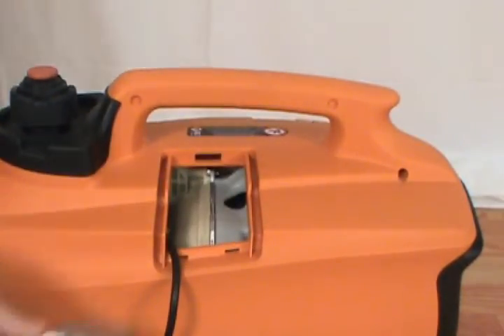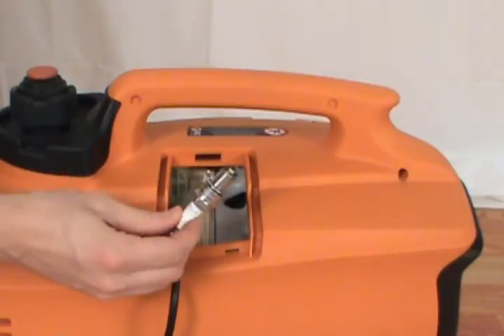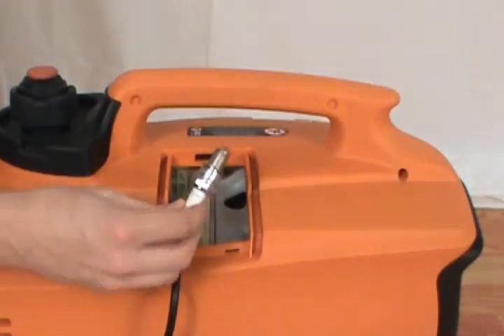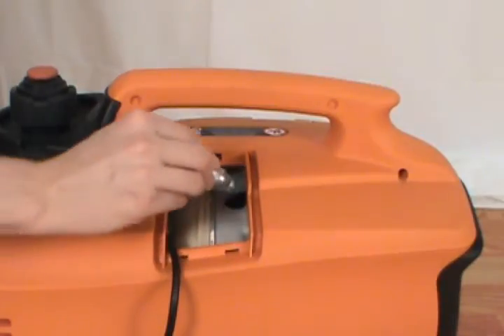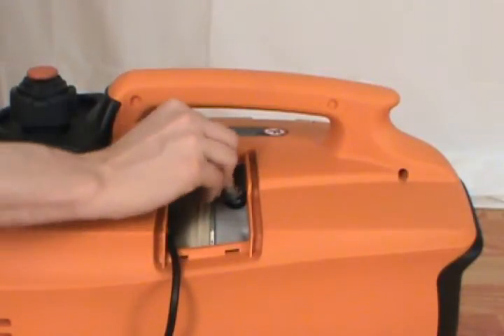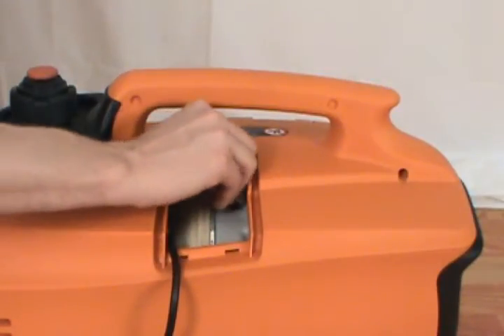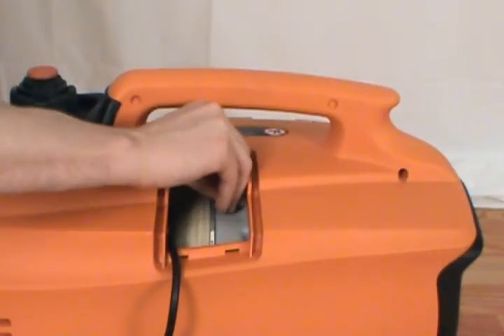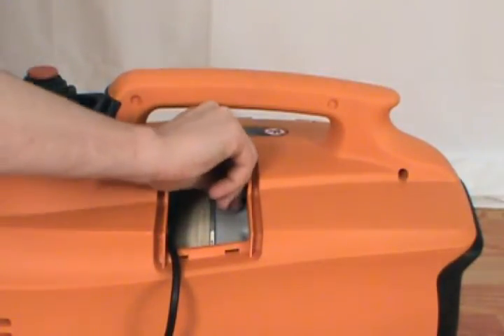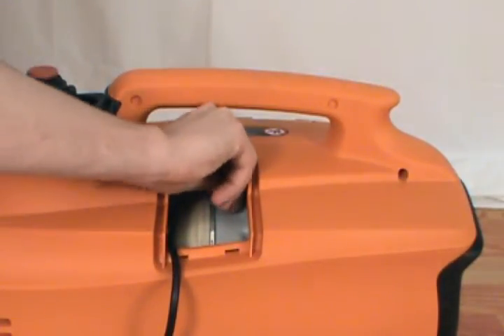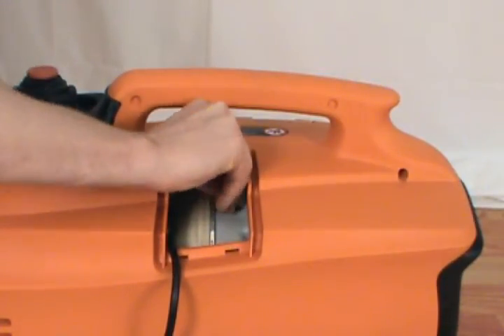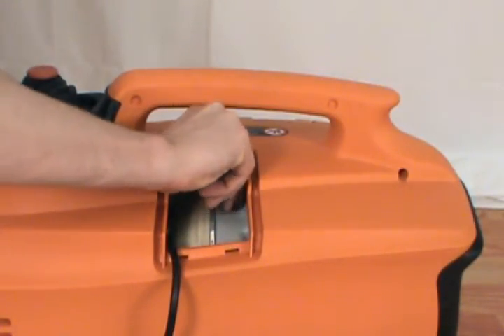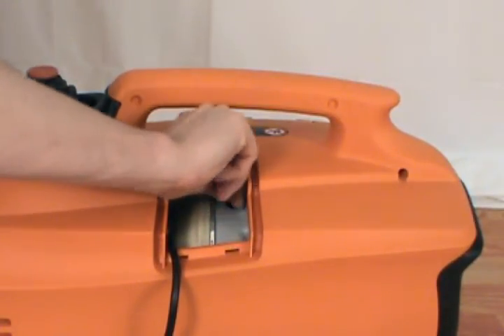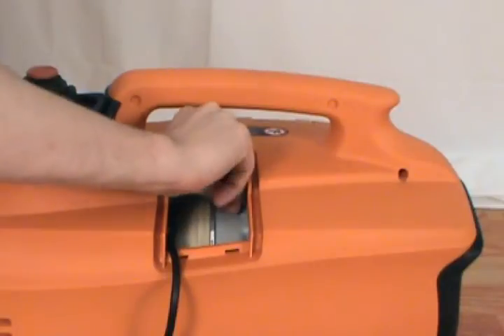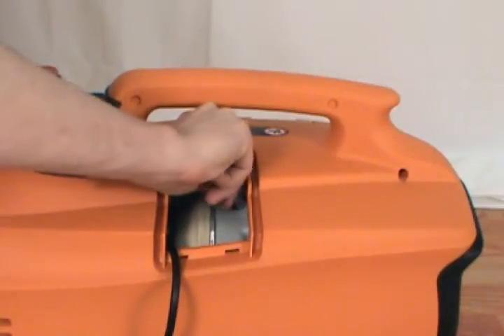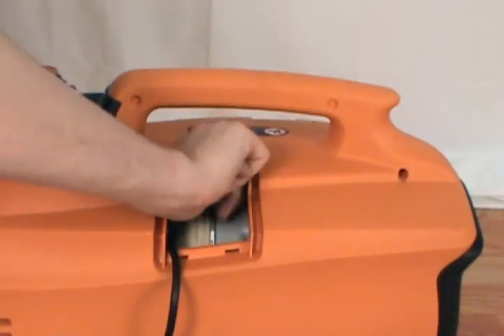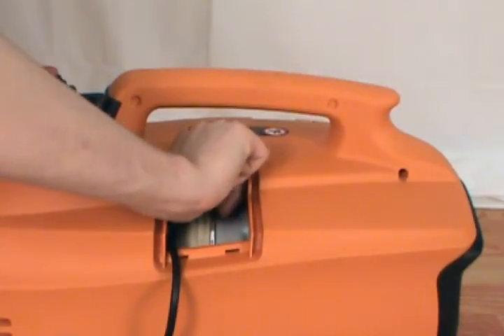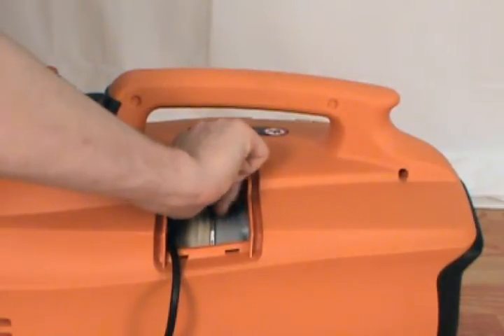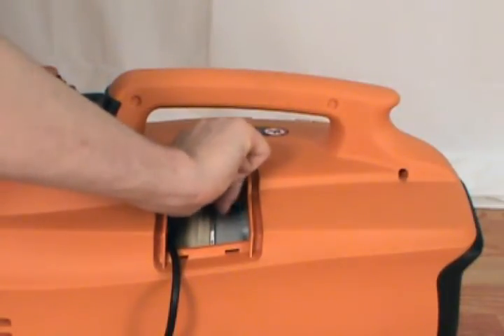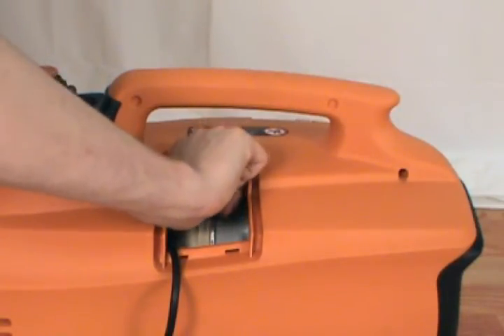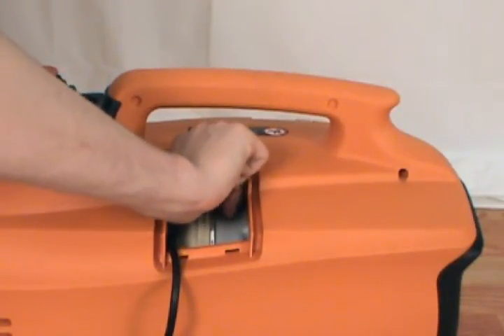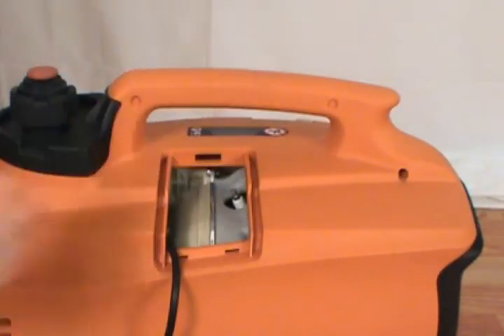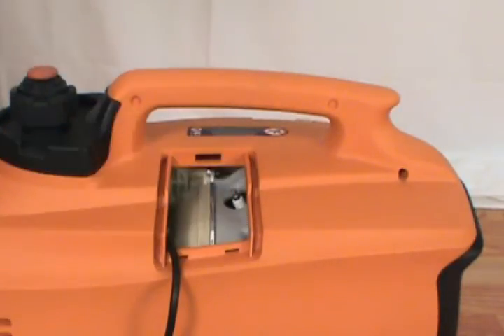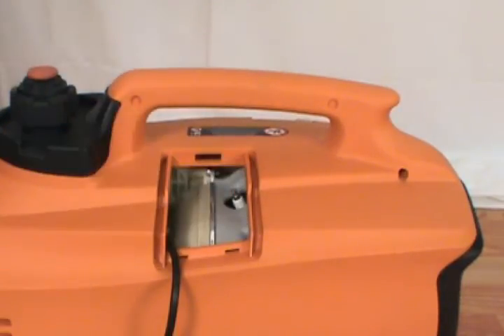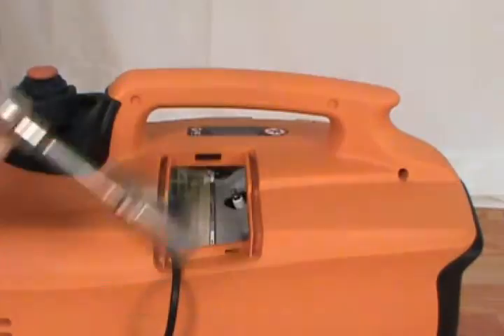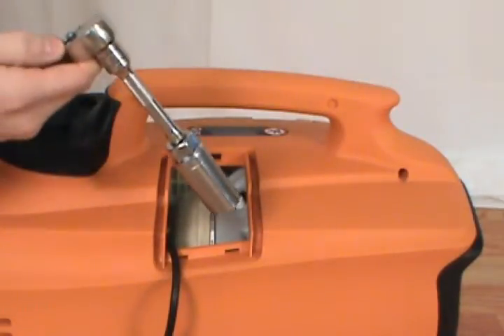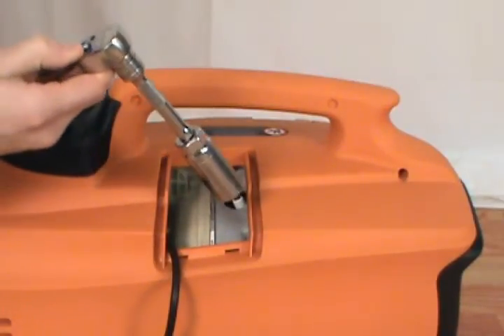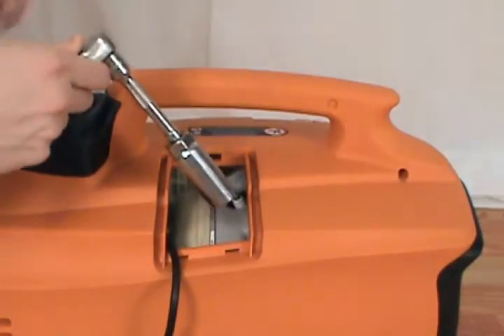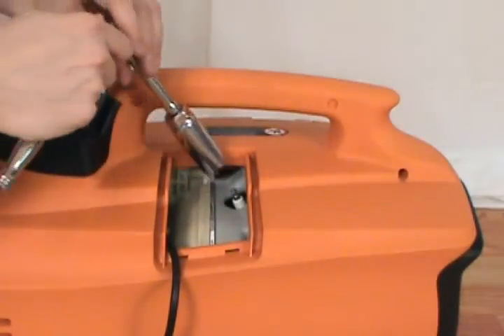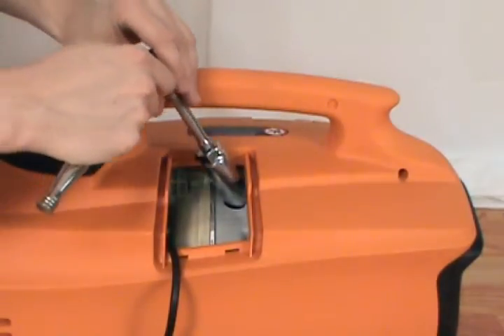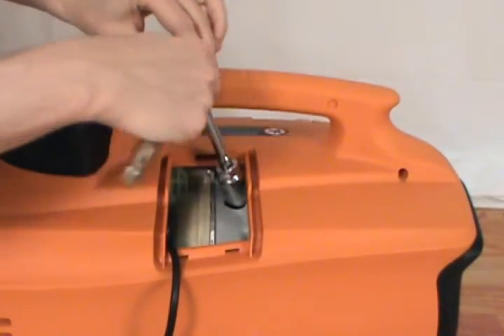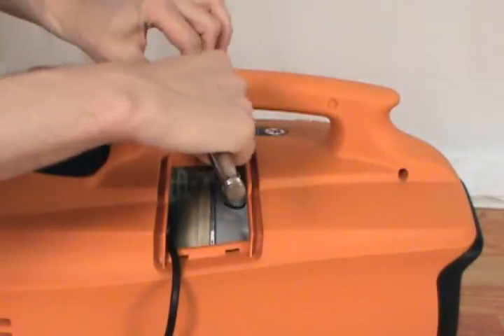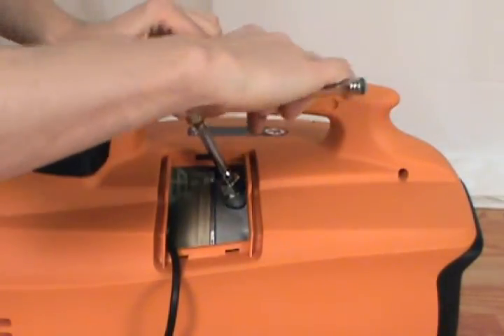Take the new spark plug and thread it back into the spark plug housing. Take your socket wrench and secure the spark plug, but be careful not to over tighten.